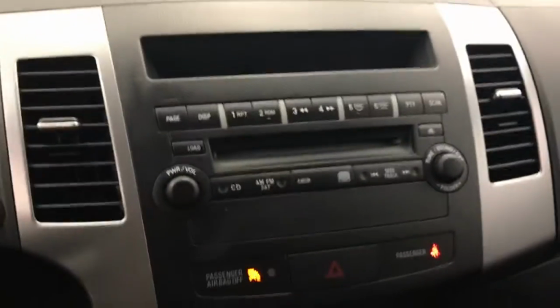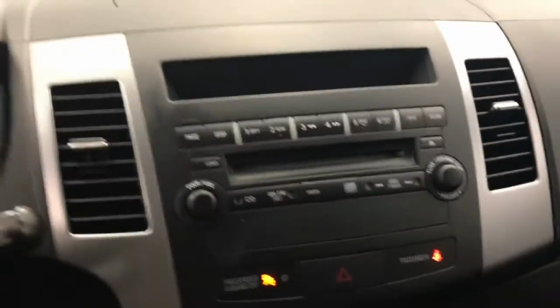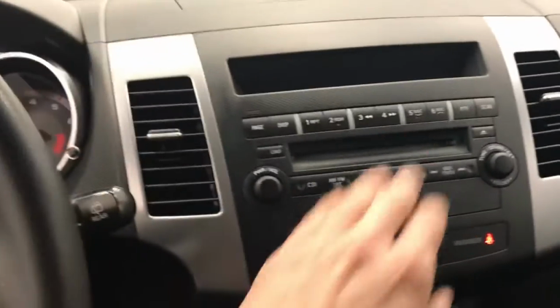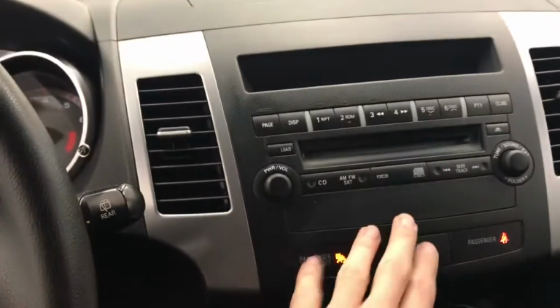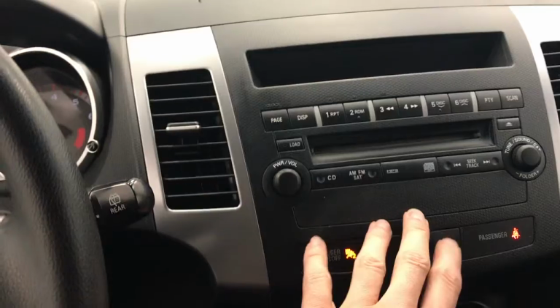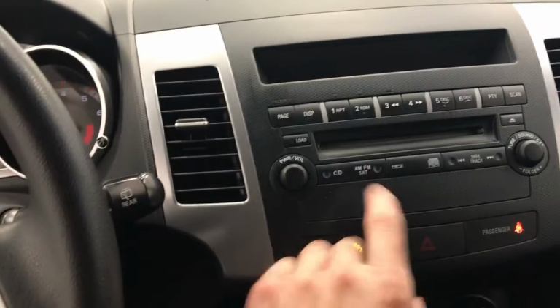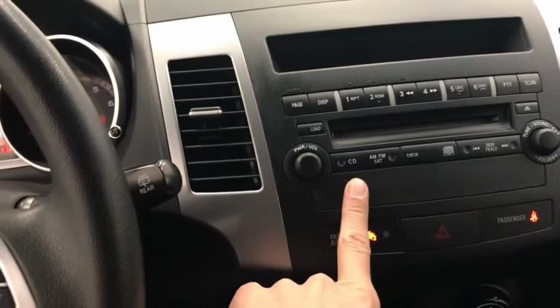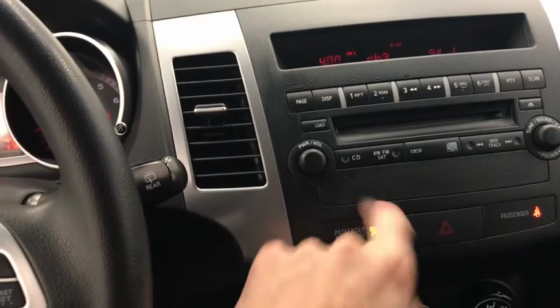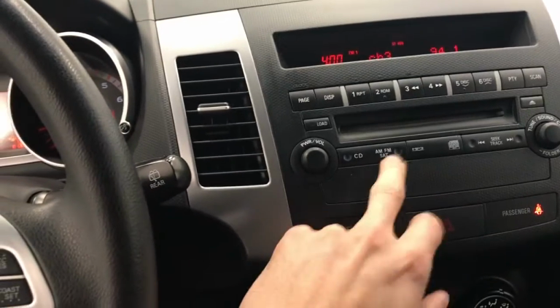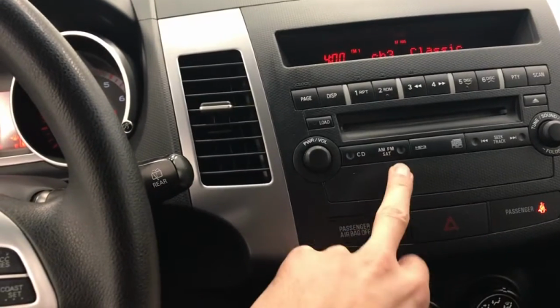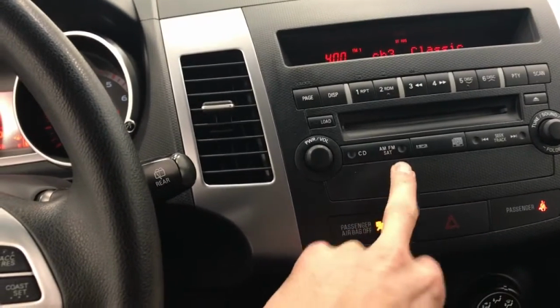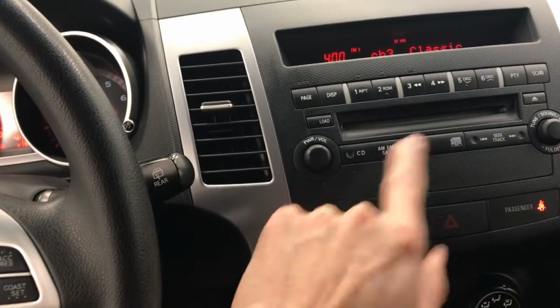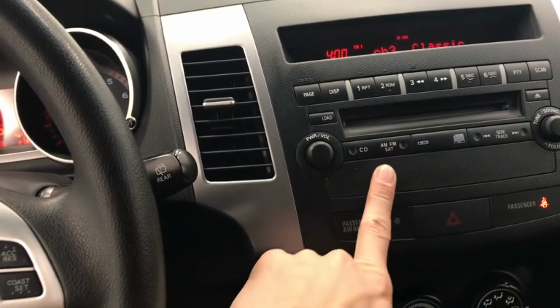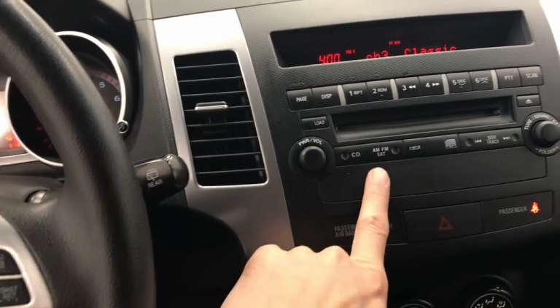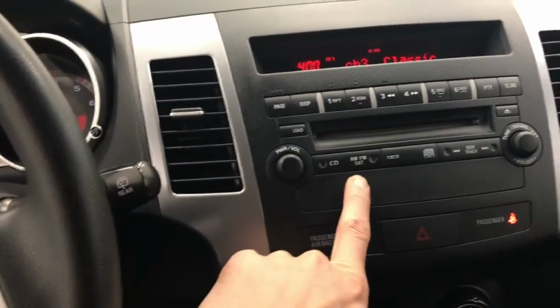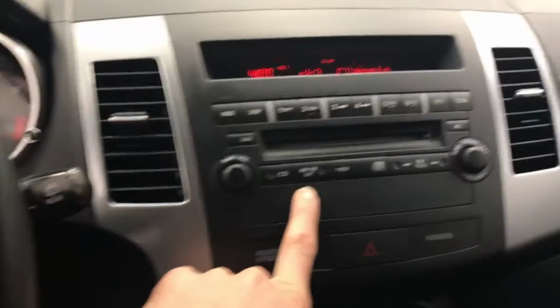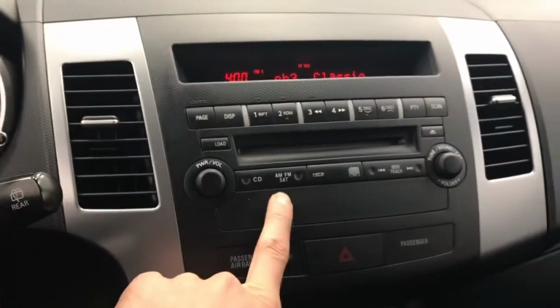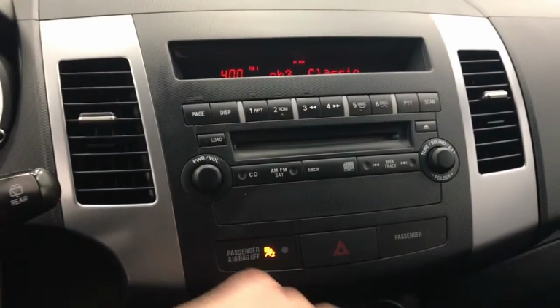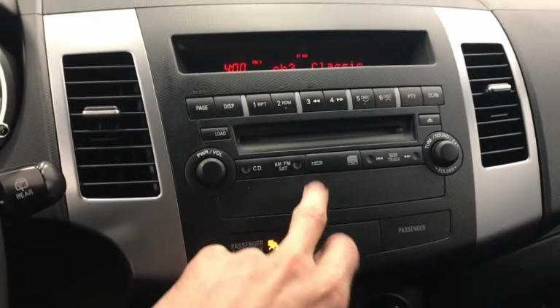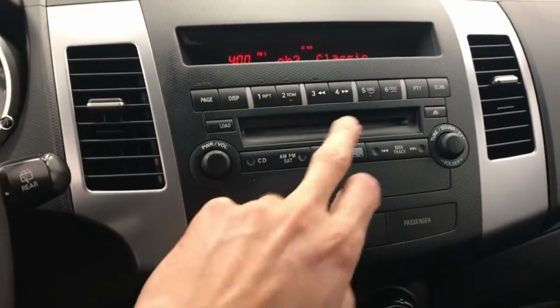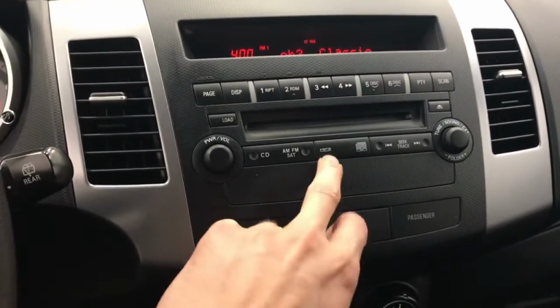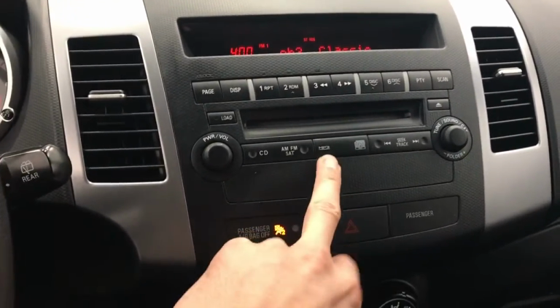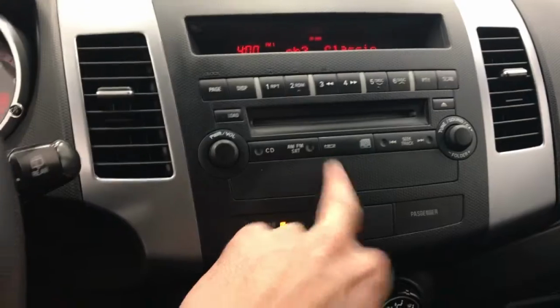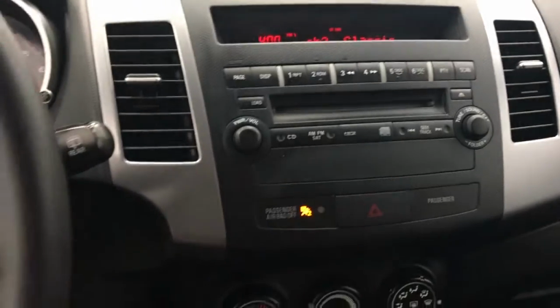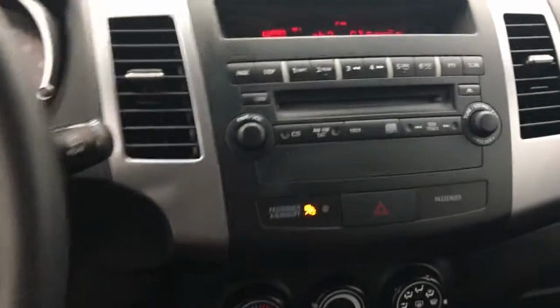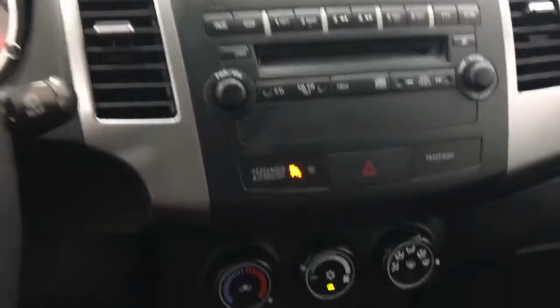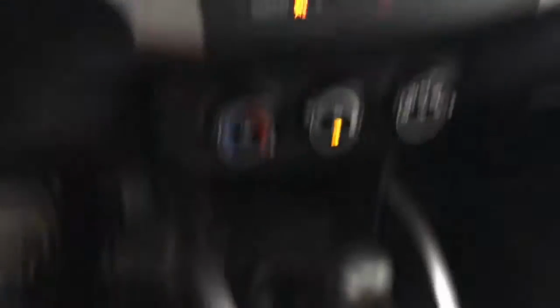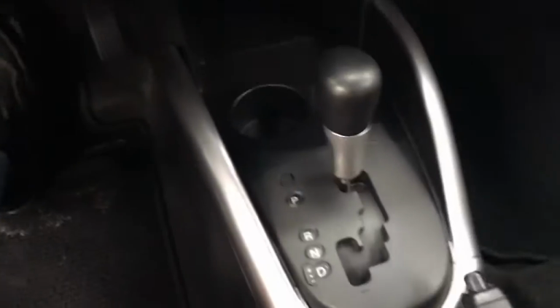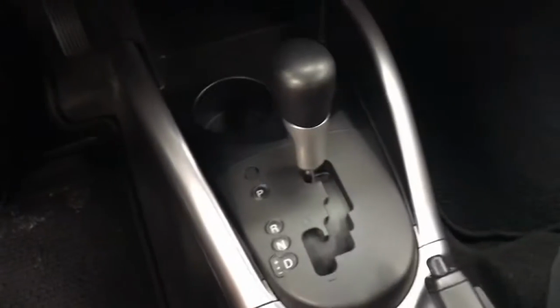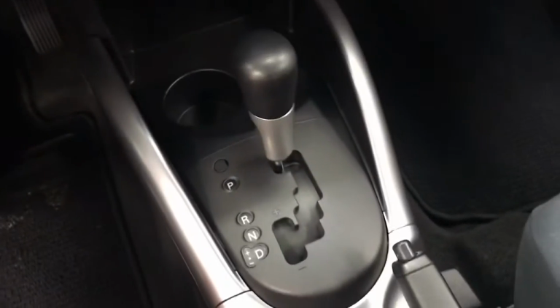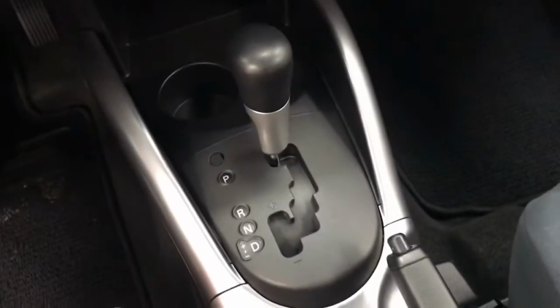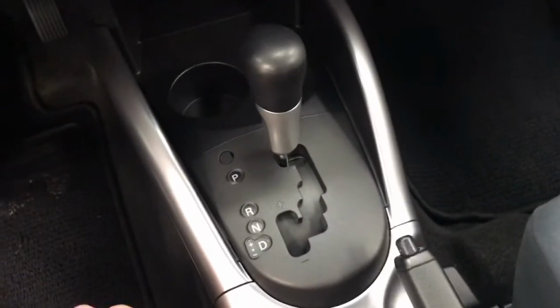There's your radio, CD player, AM/FM. It does have satellite radio, MP3 compatible, and automatic transmission.